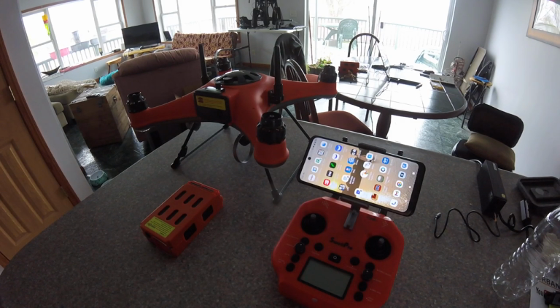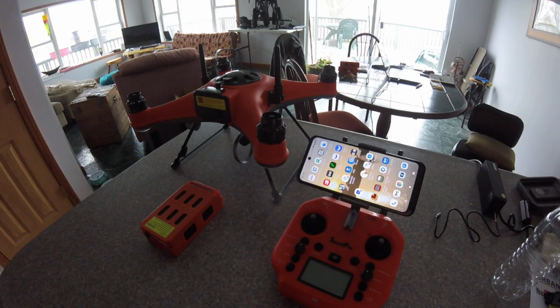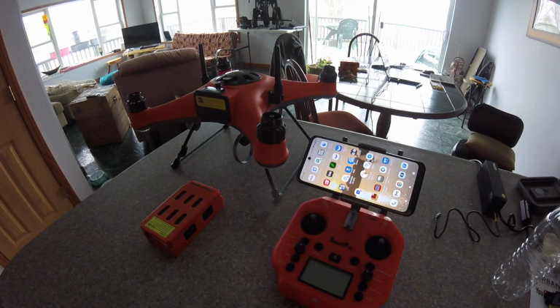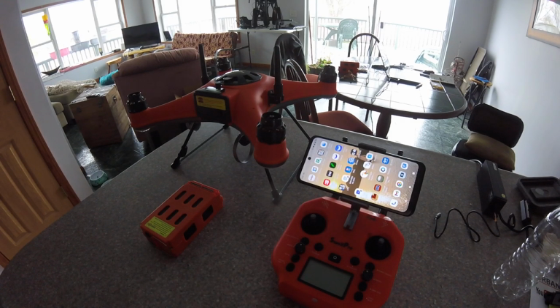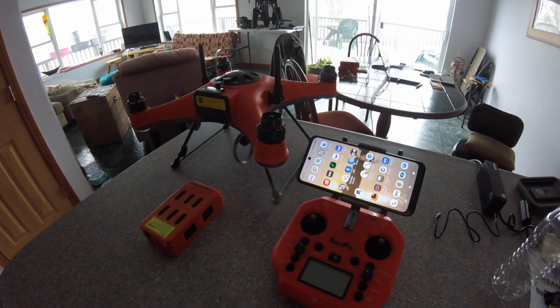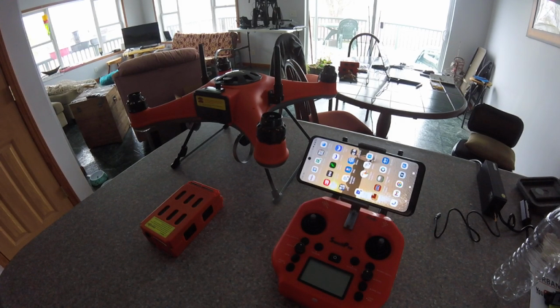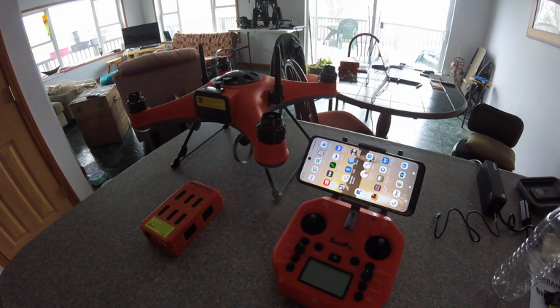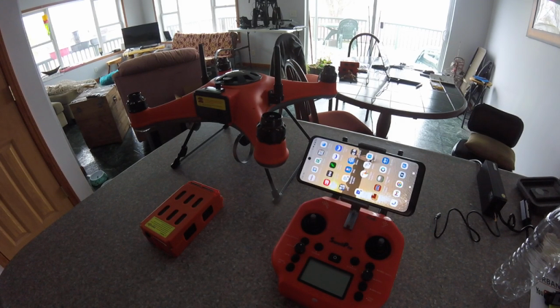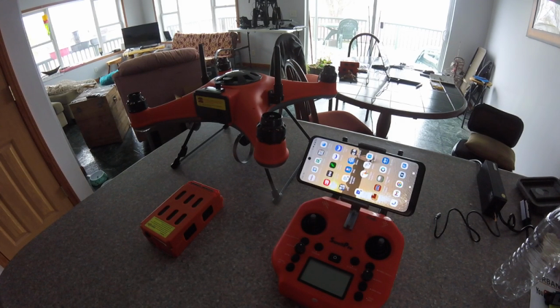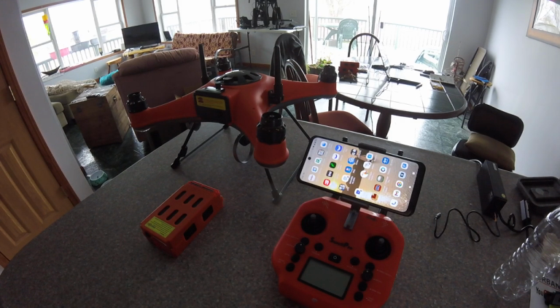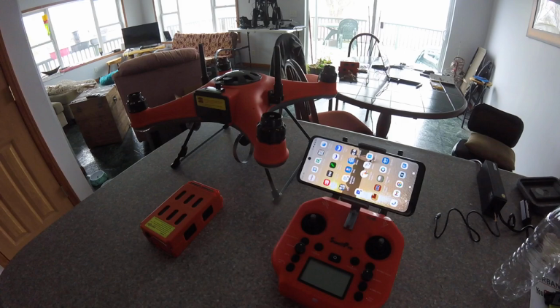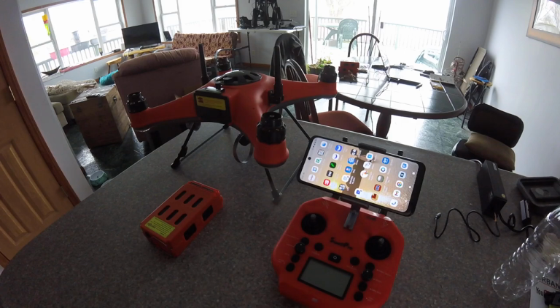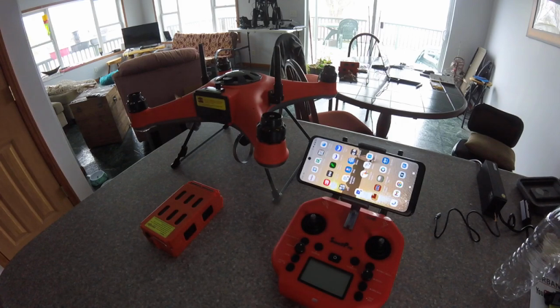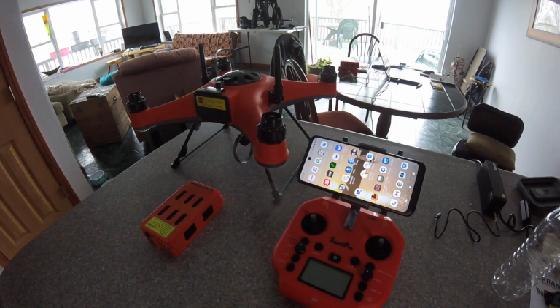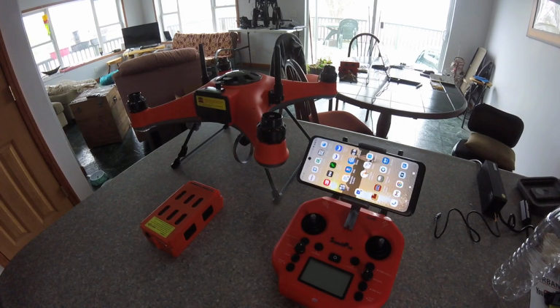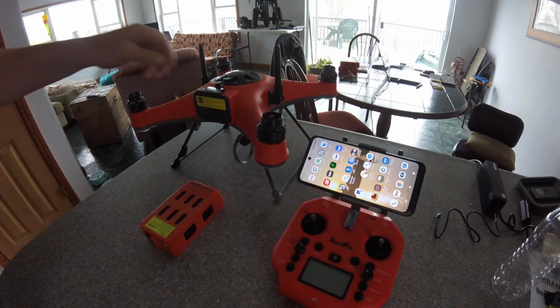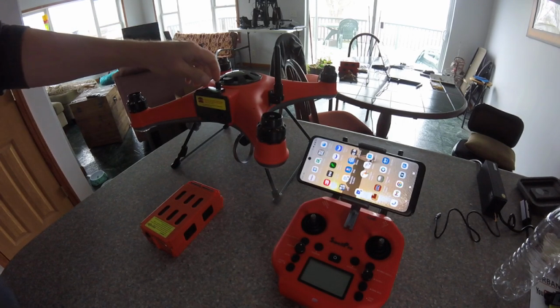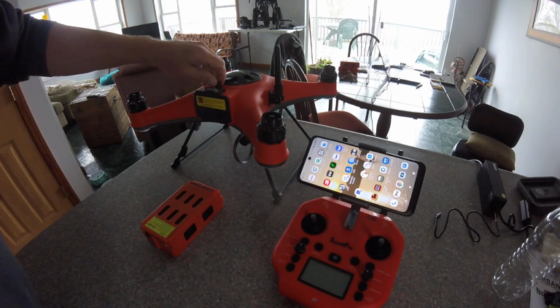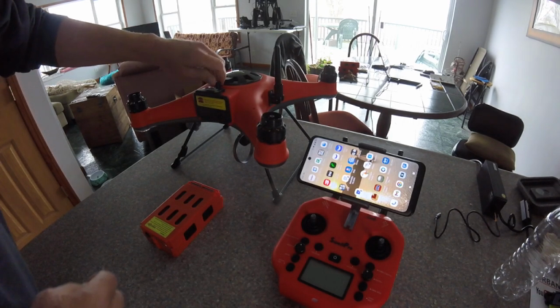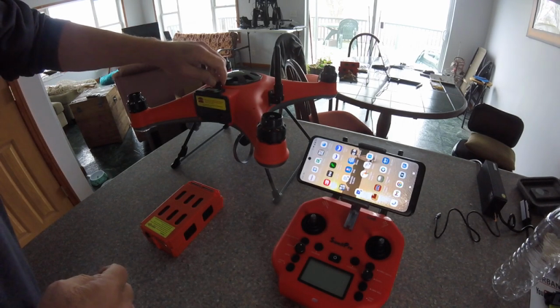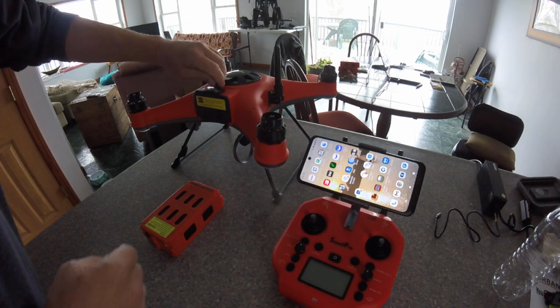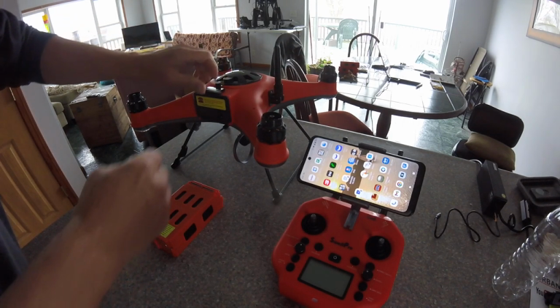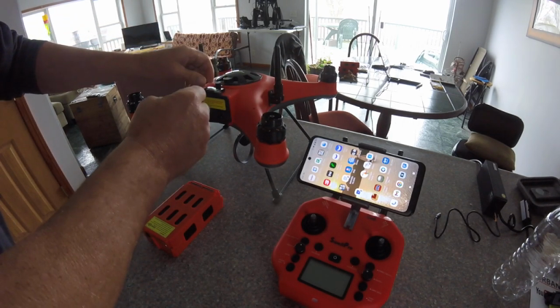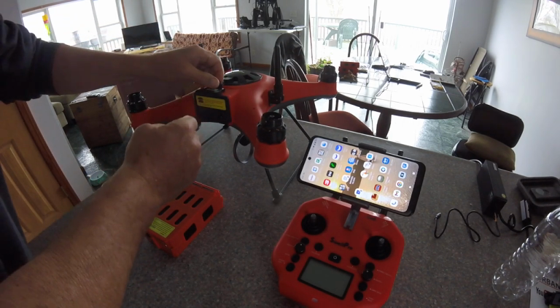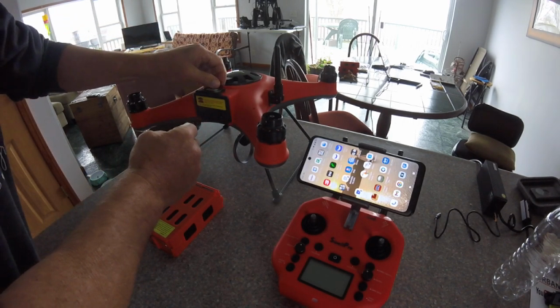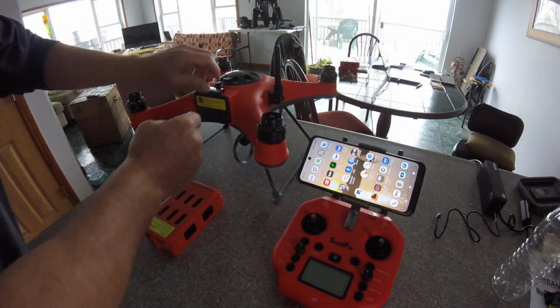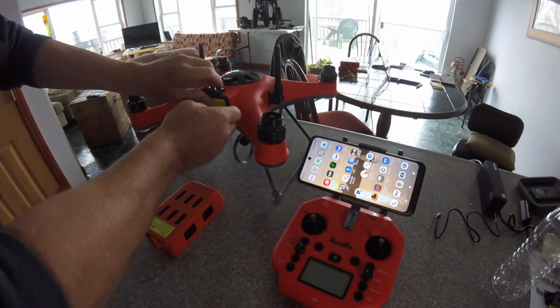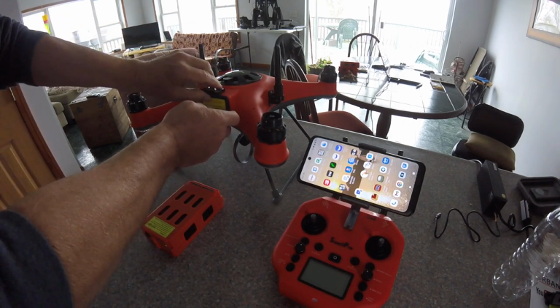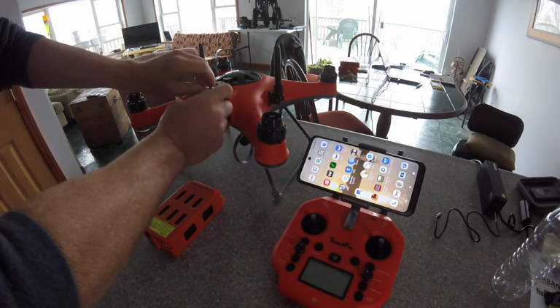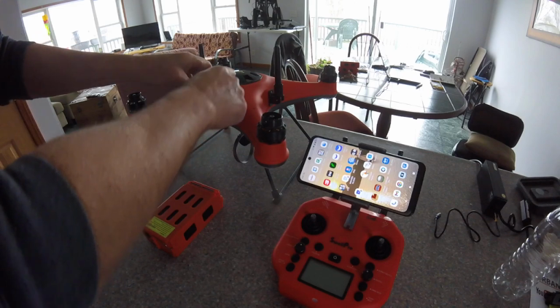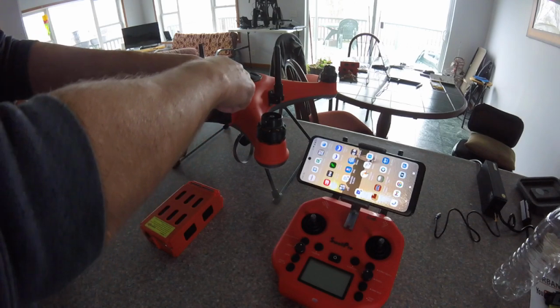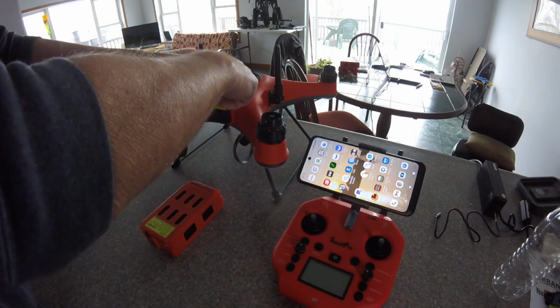I'm going to show how to start up the Splash Drone 4. First of all, put this up and put the battery in.